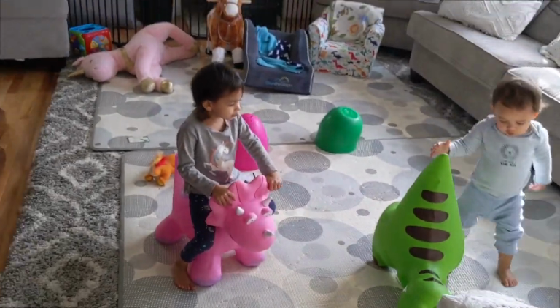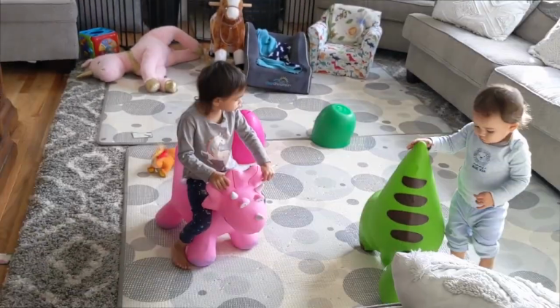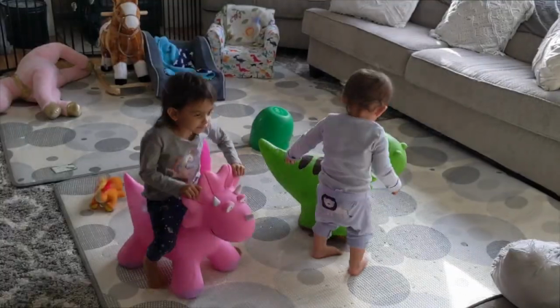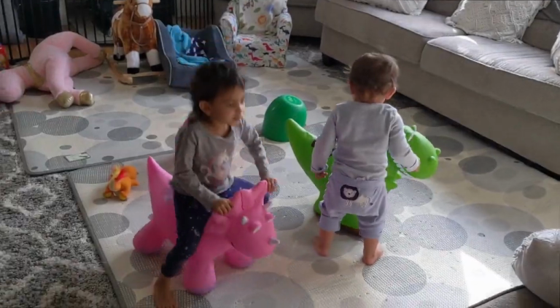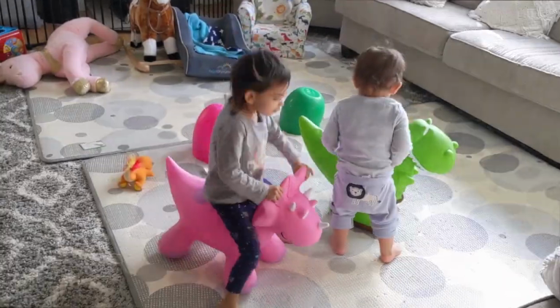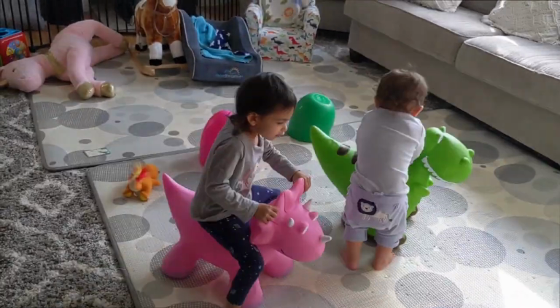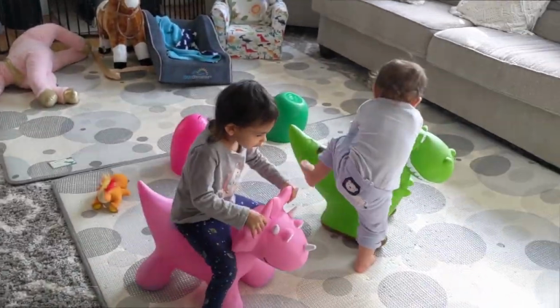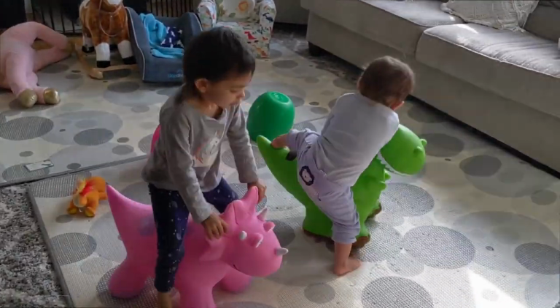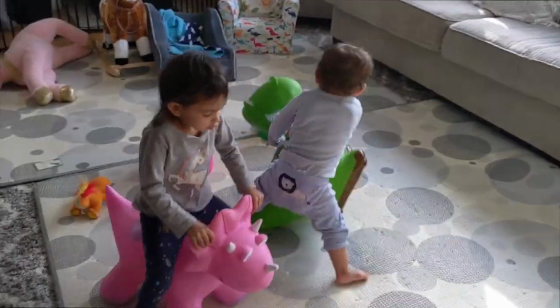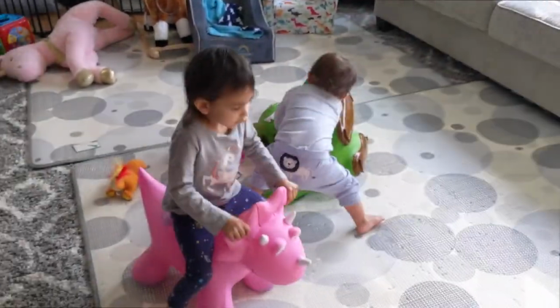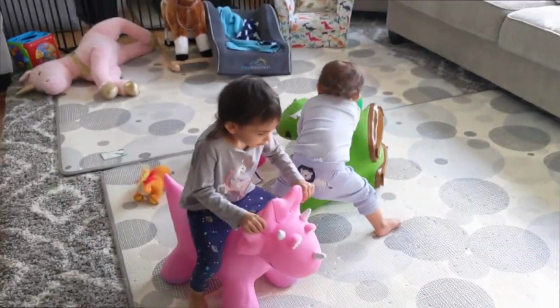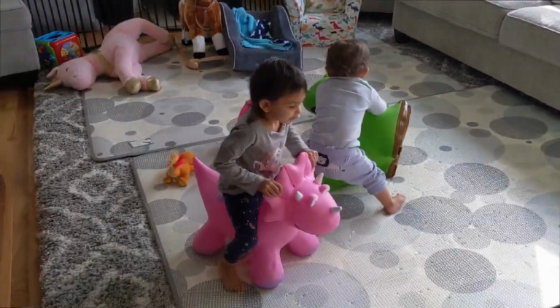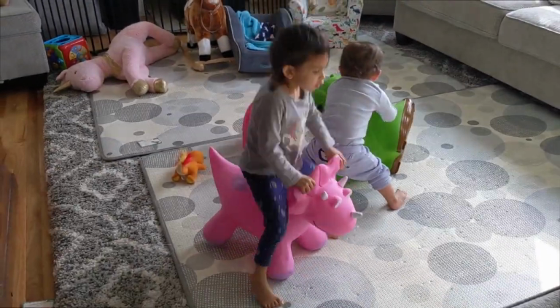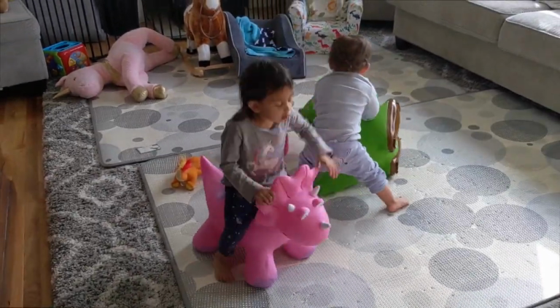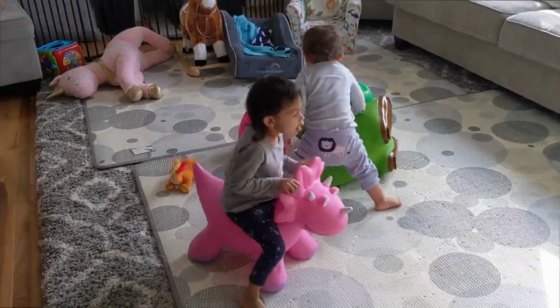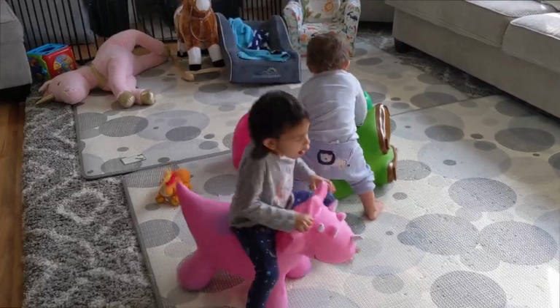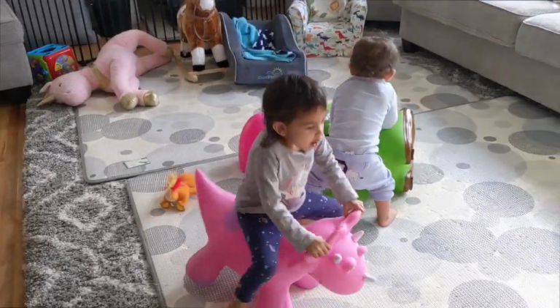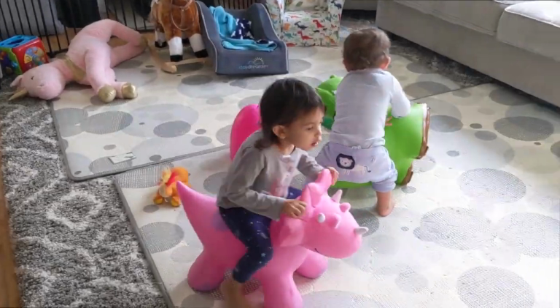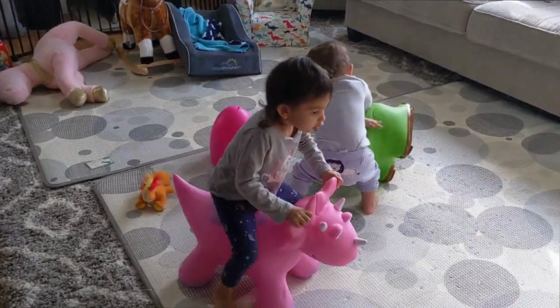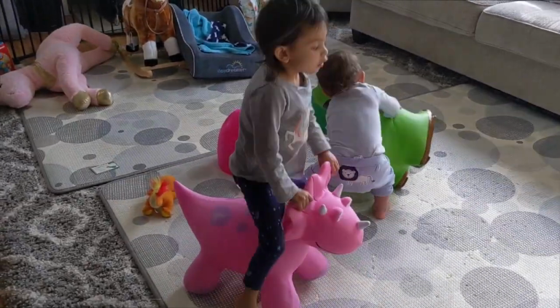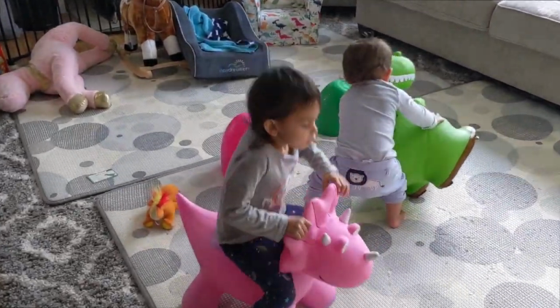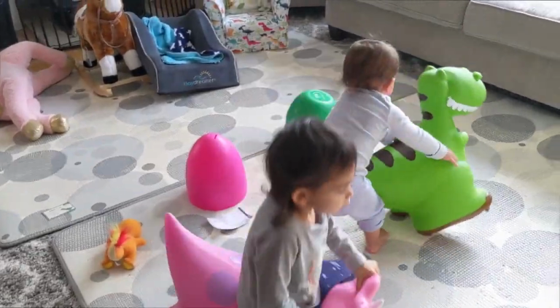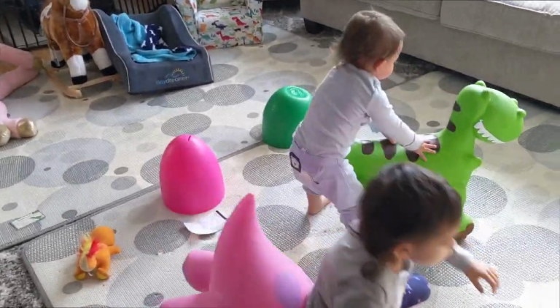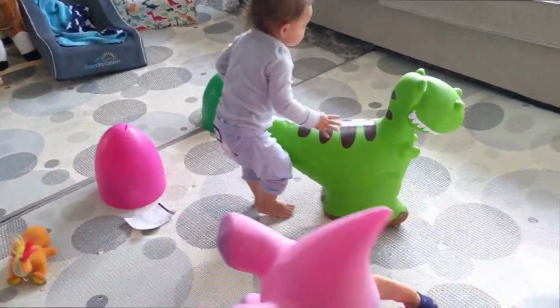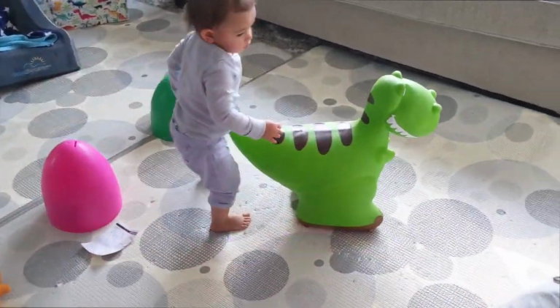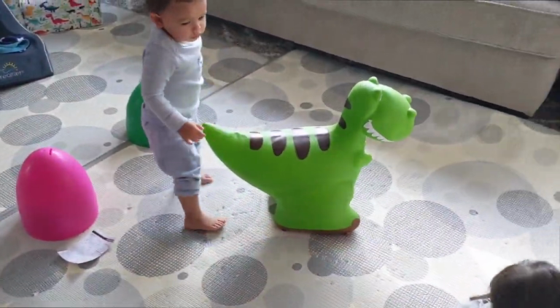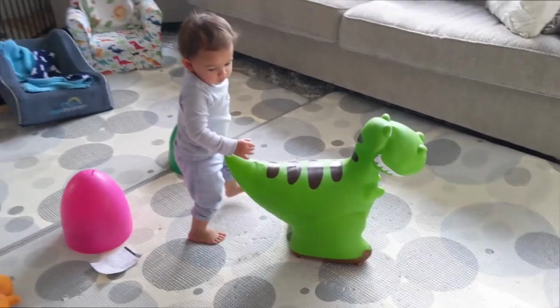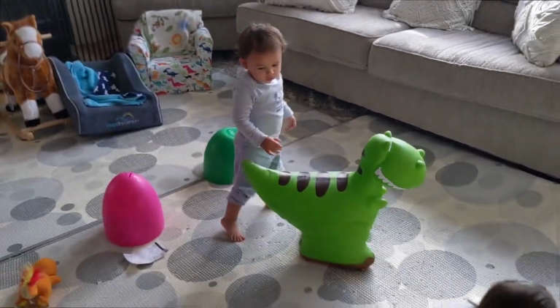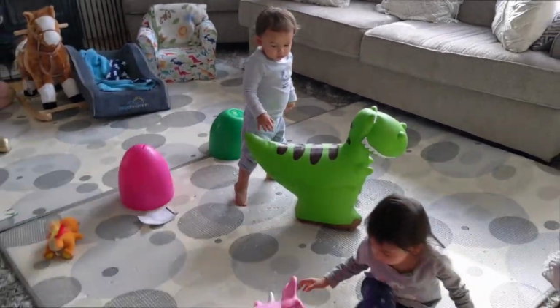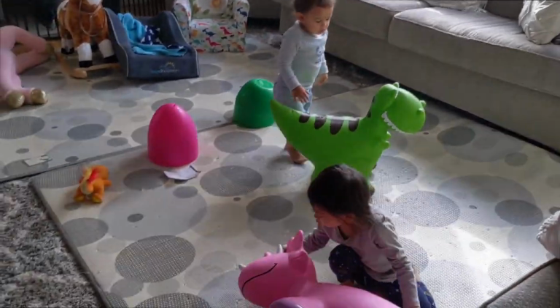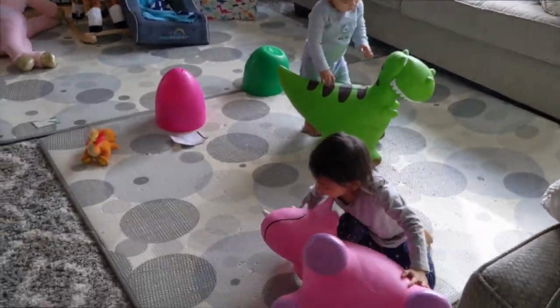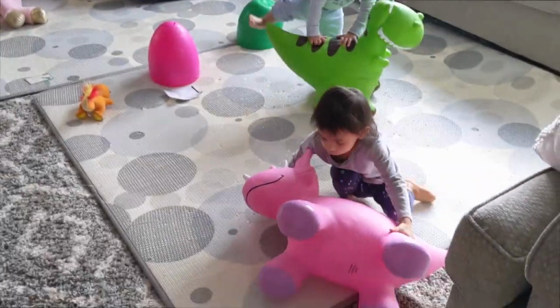Alright guys, so there you go — our dinosaur buddies! They're bouncy and rubbery. Awesome, fun, and safe toys for kids. And if you guys are new to our channel, please don't forget to hit that subscribe button. Bye!